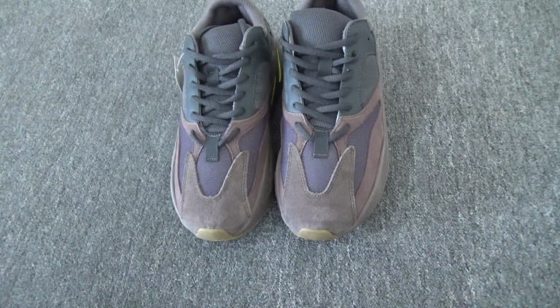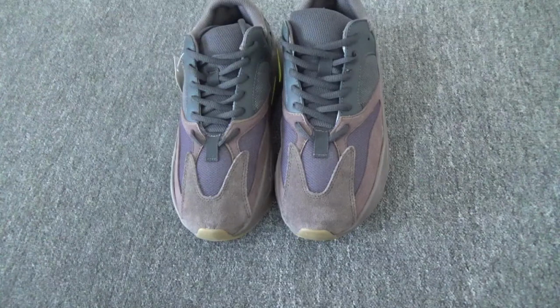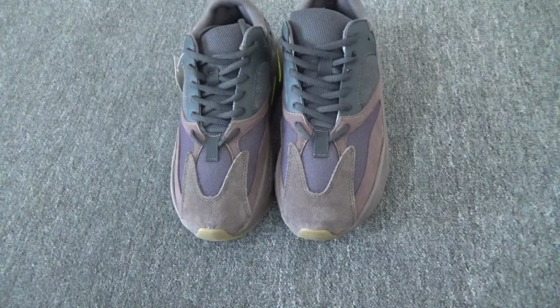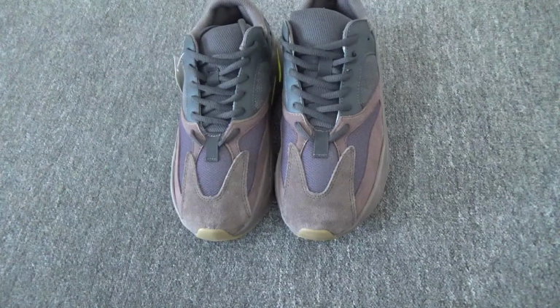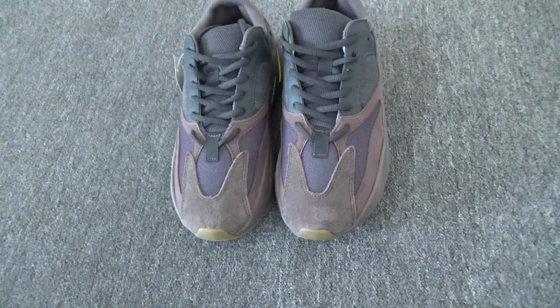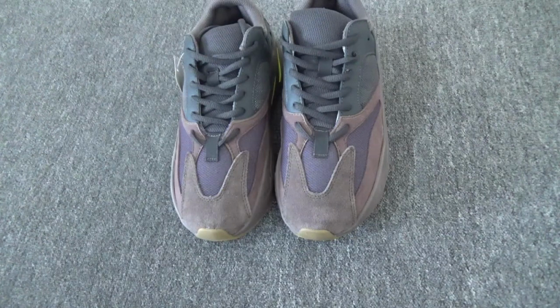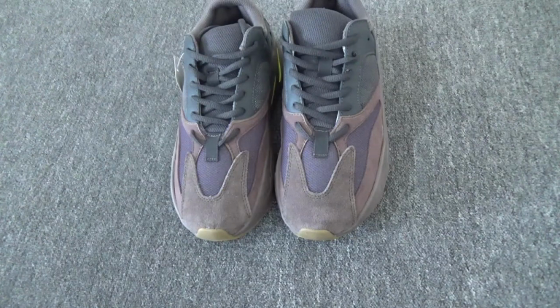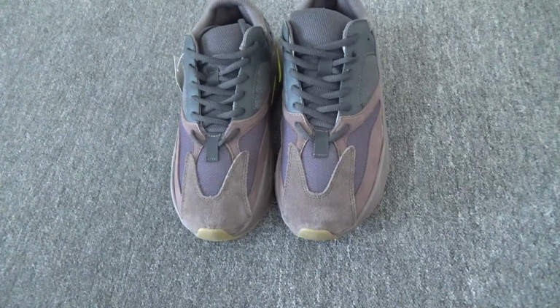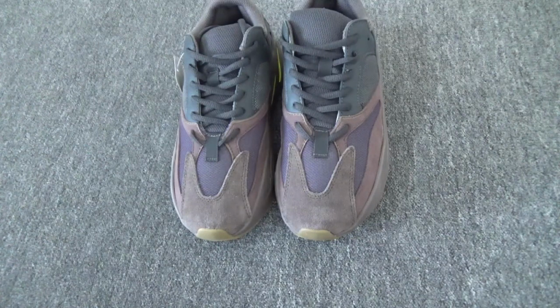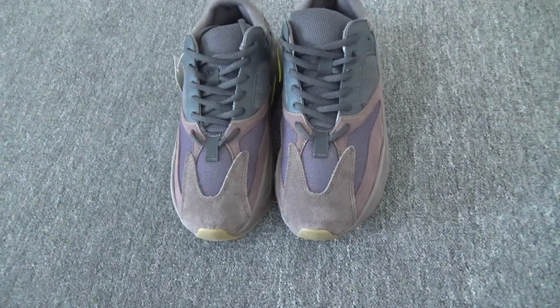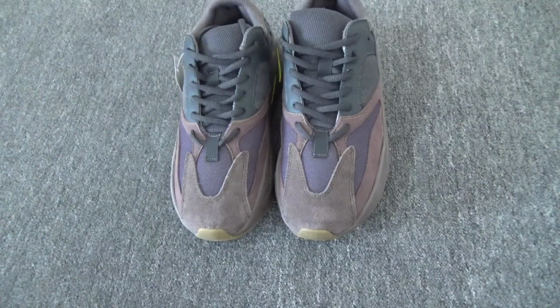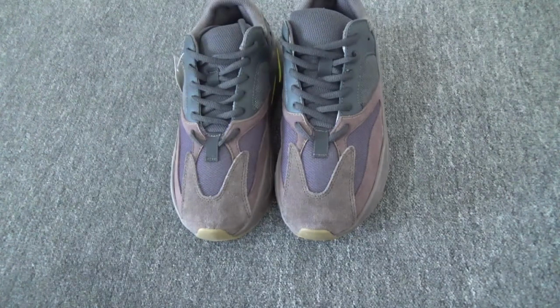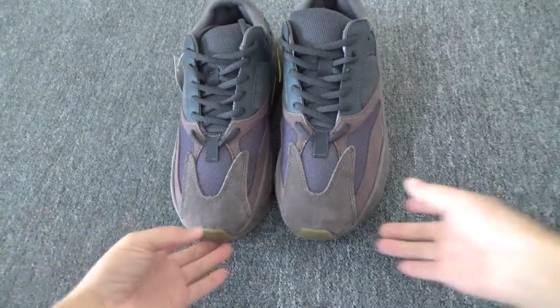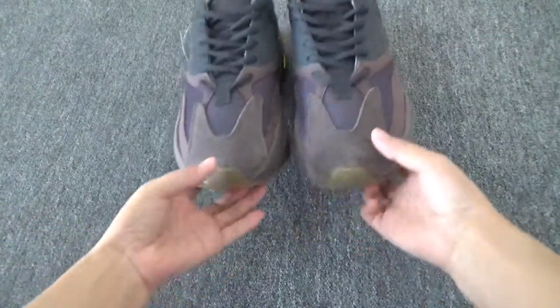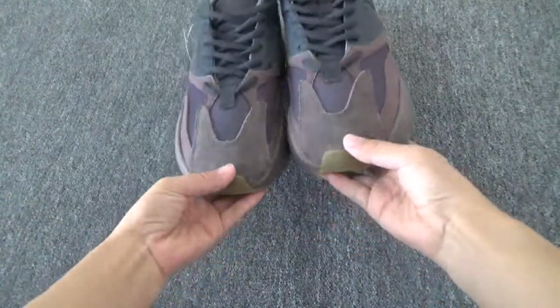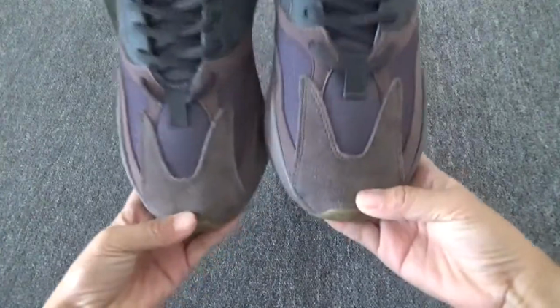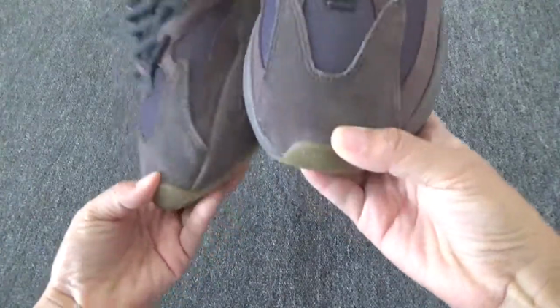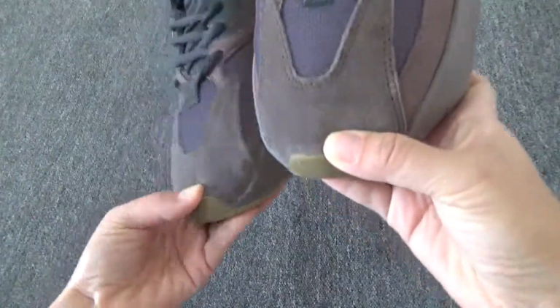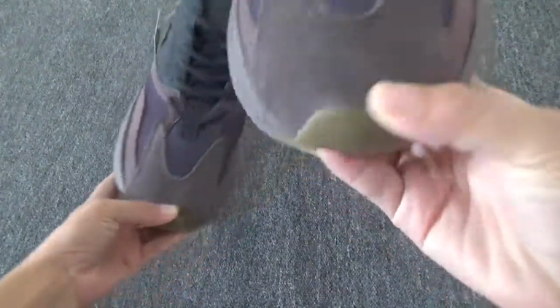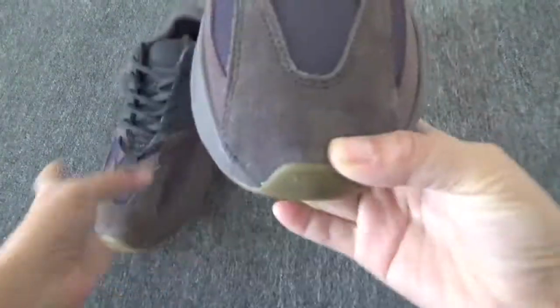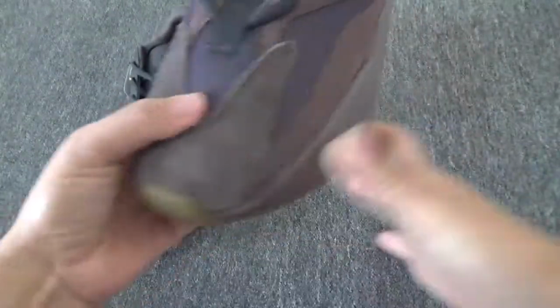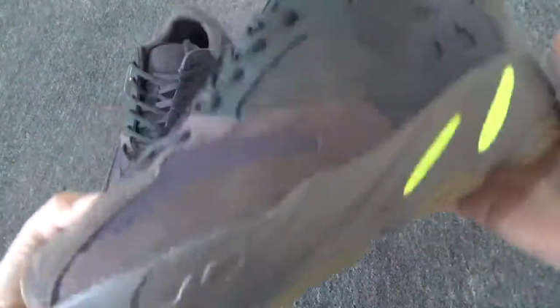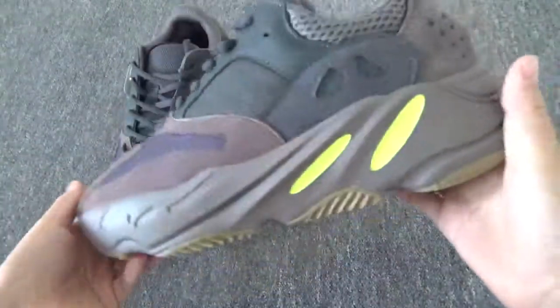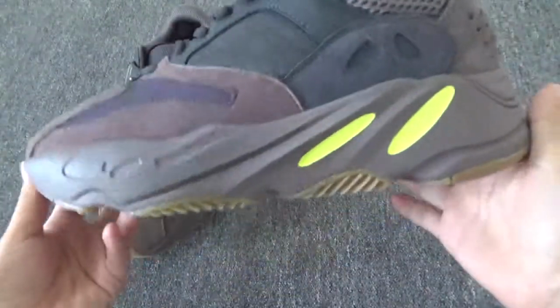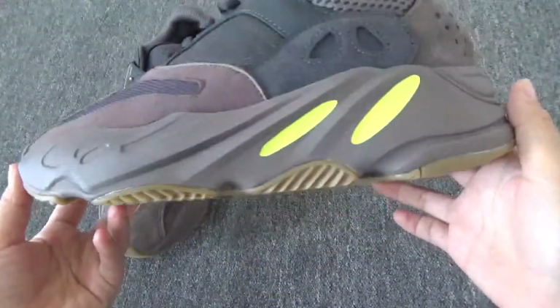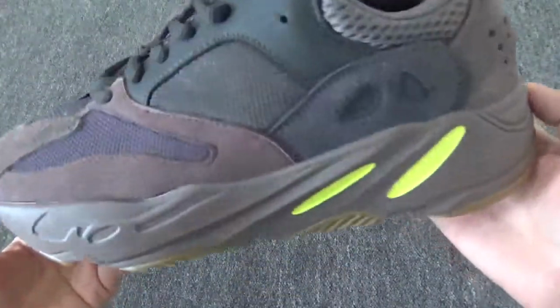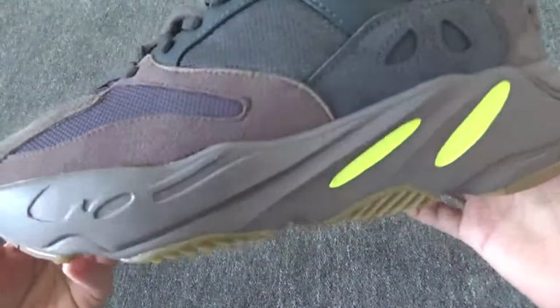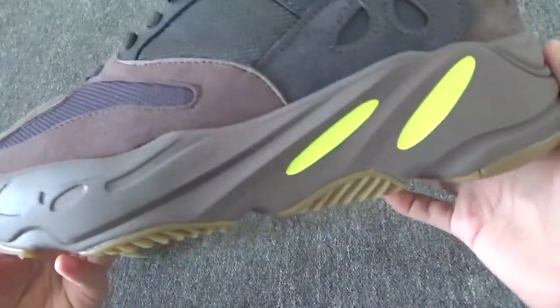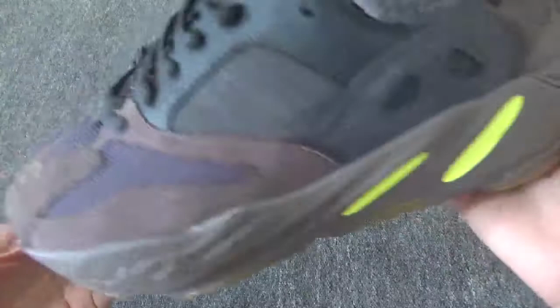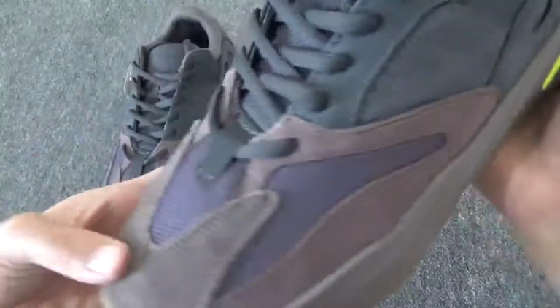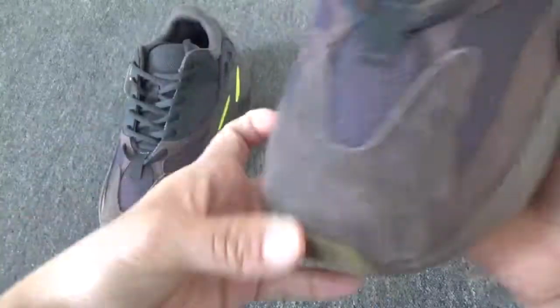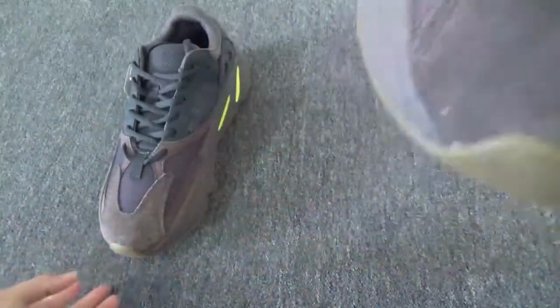This is the new color. As you can see, you can check this color. It's so fresh, right? Okay, here we go.